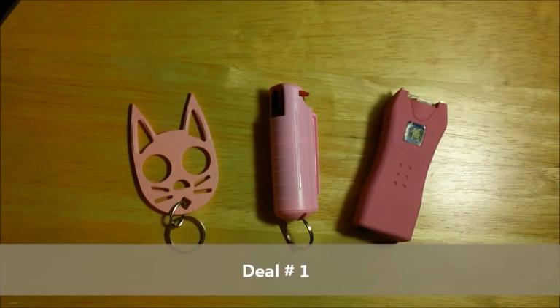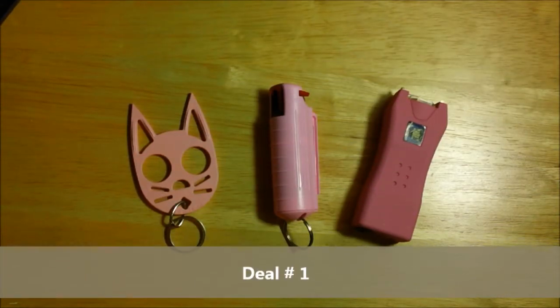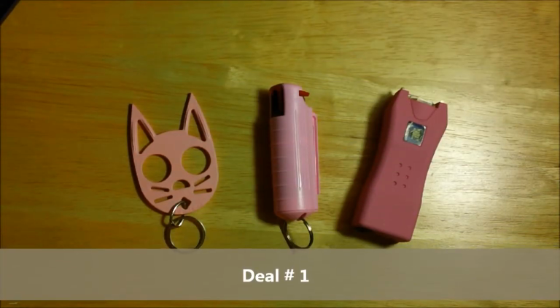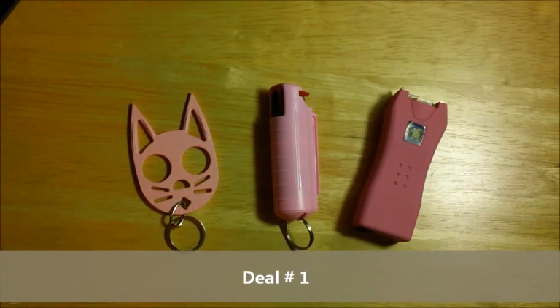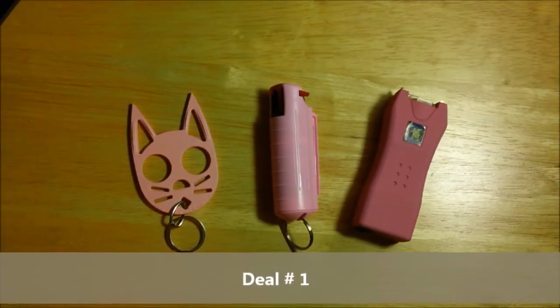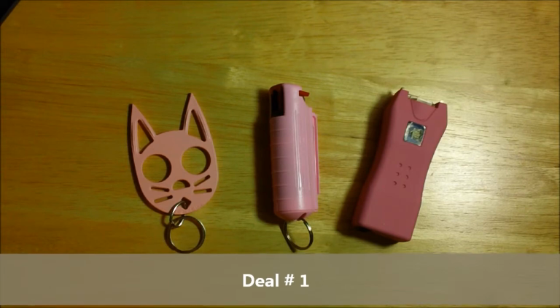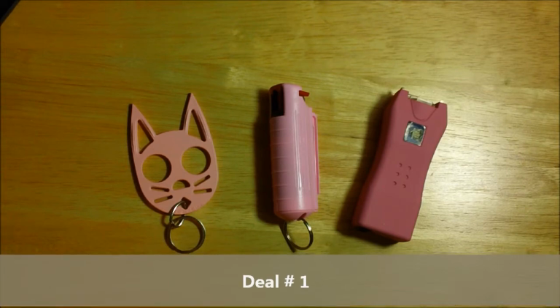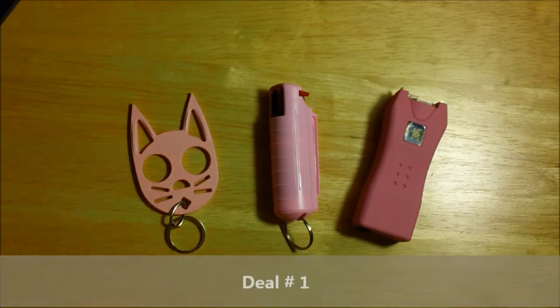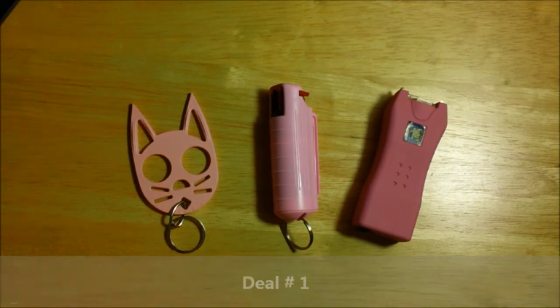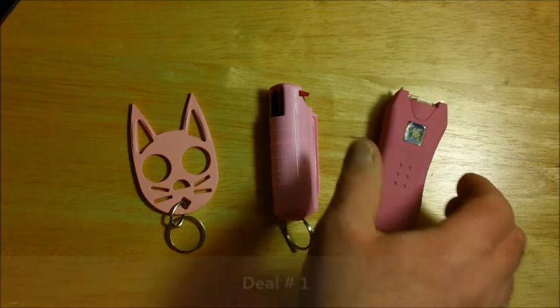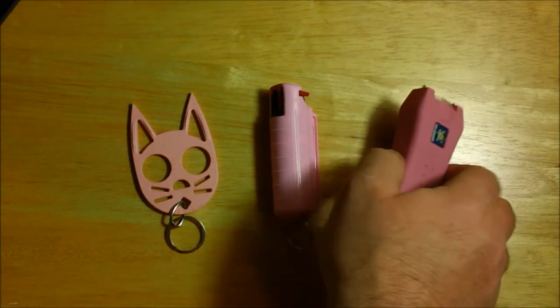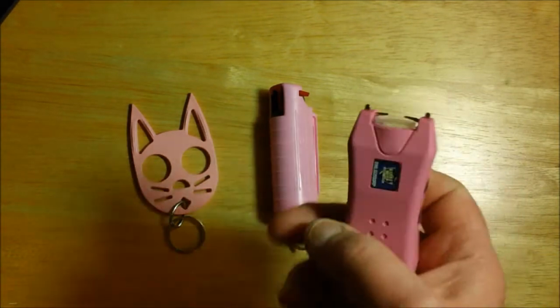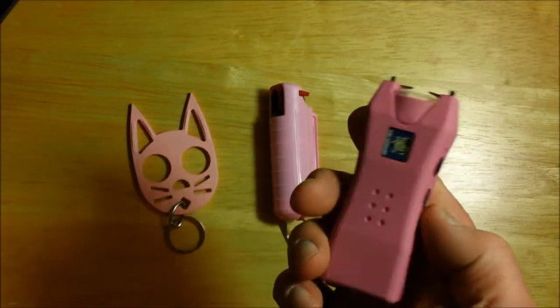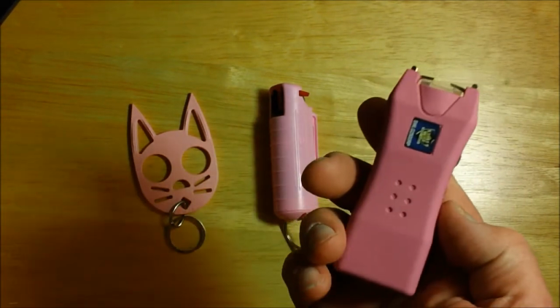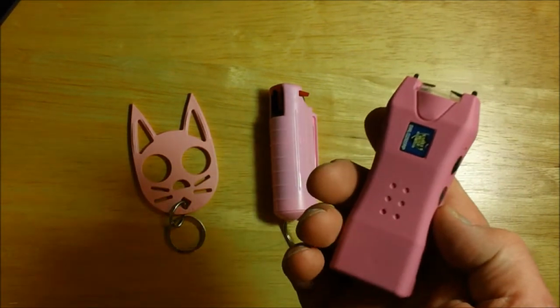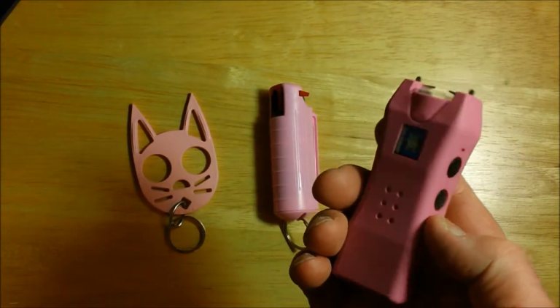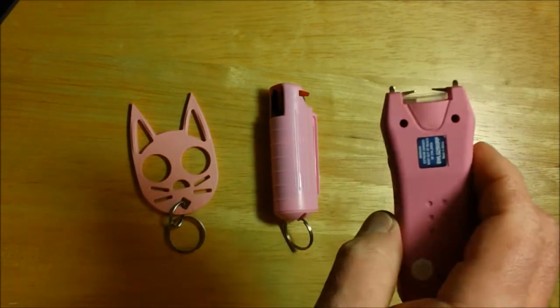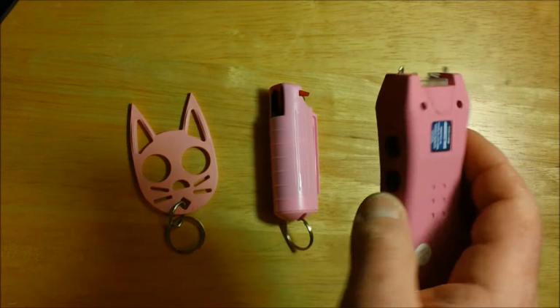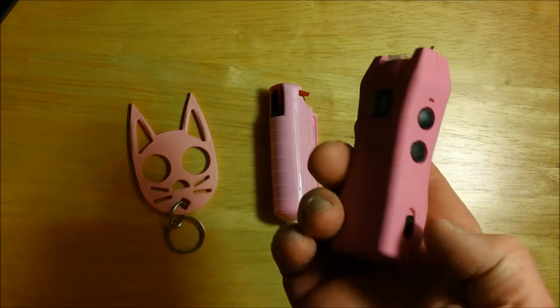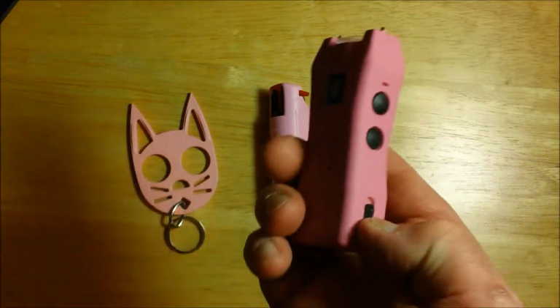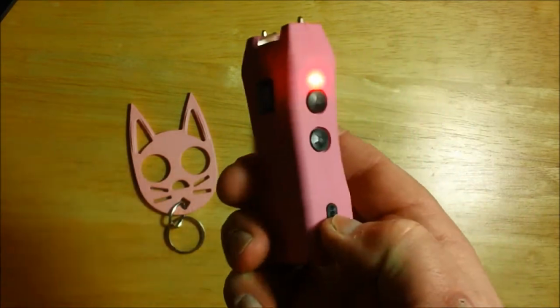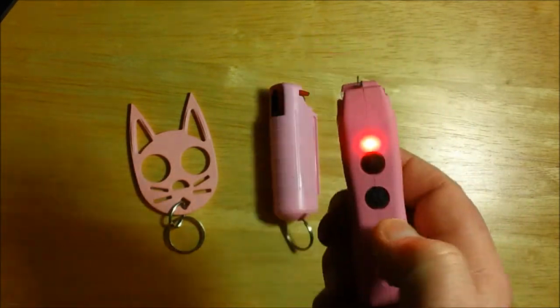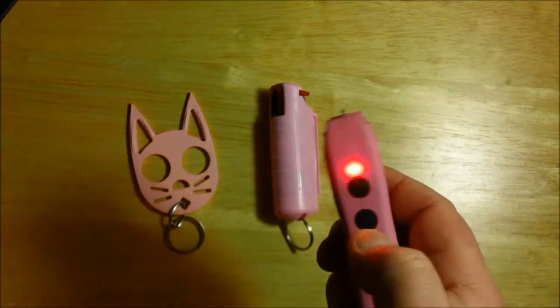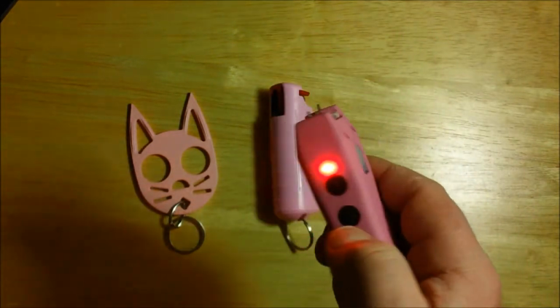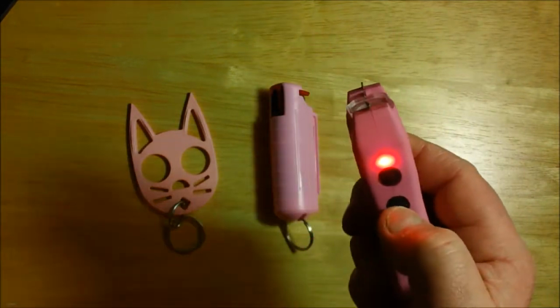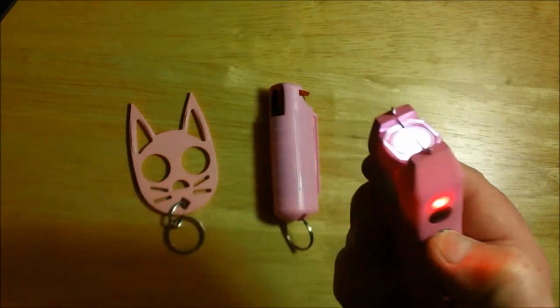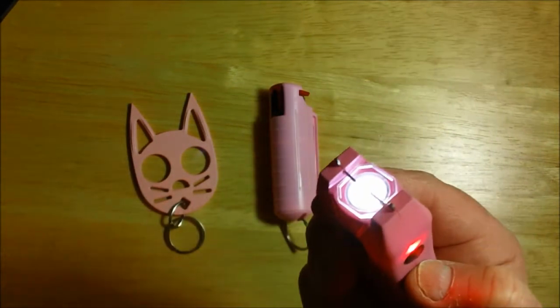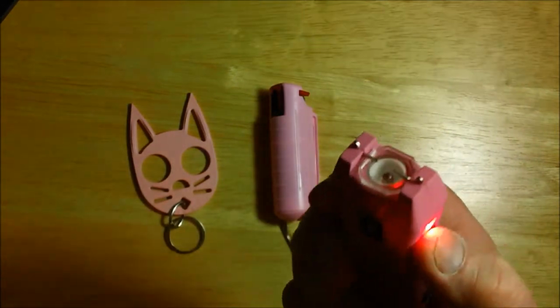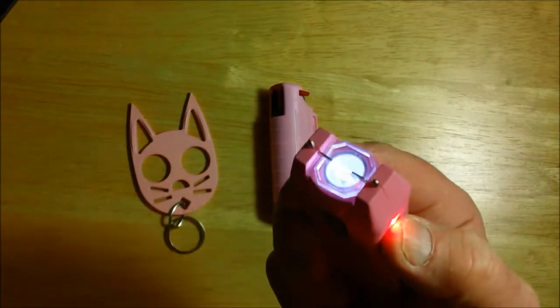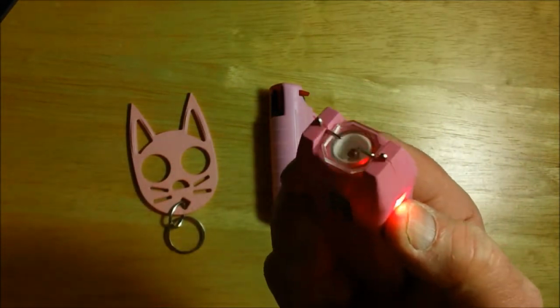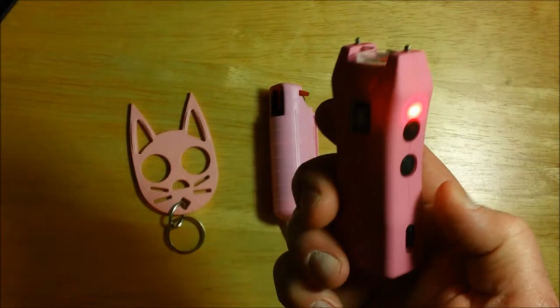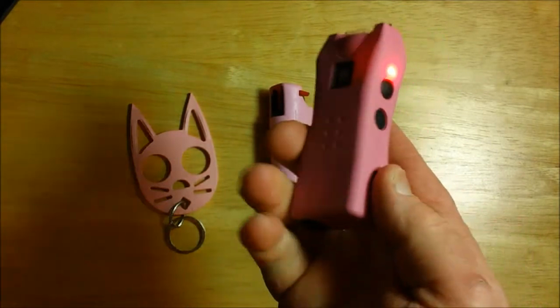We have a Lady Lifeguard security package, which includes a 2.5 million volt Lady Life stun gun. It's a micro-sized stun gun with a nice safety switch, nice light, and a very nice bite.